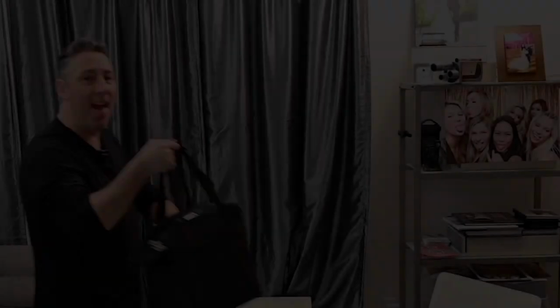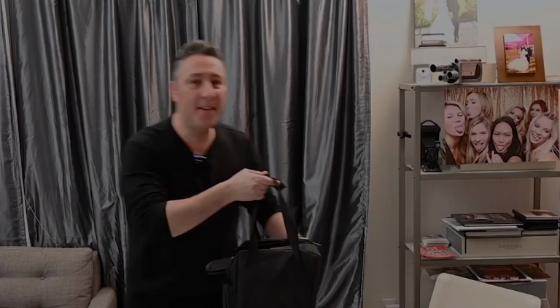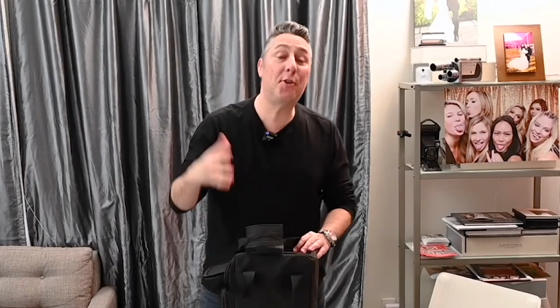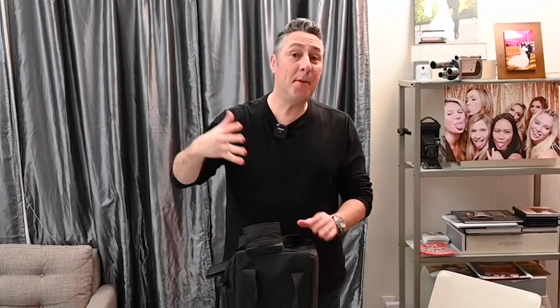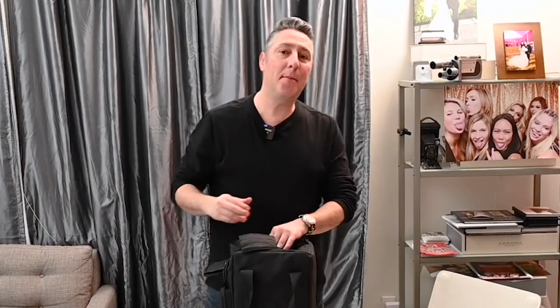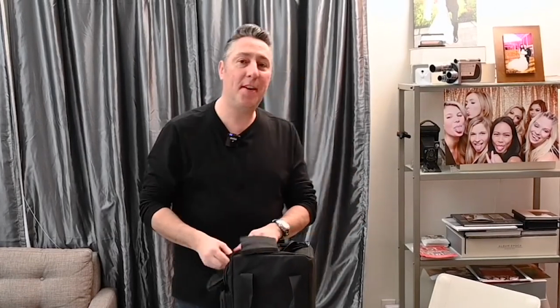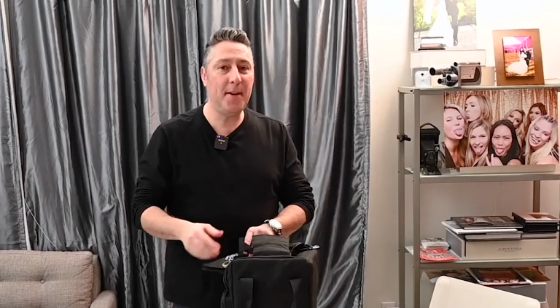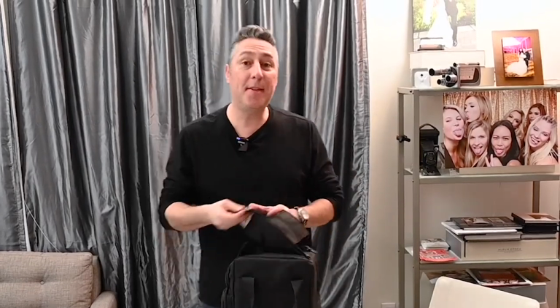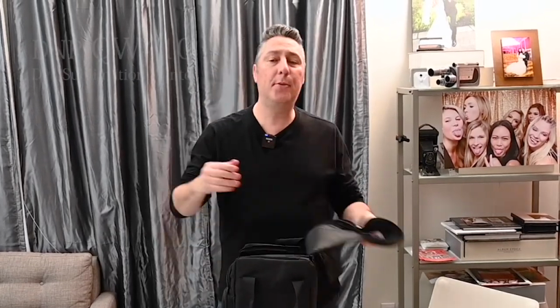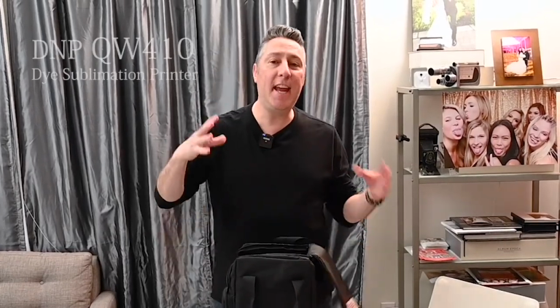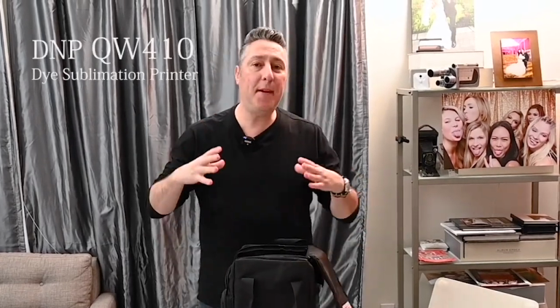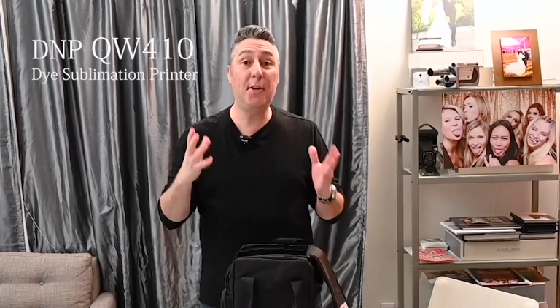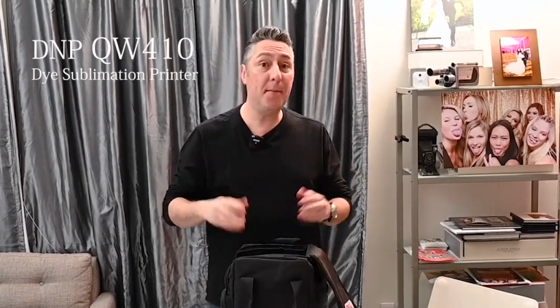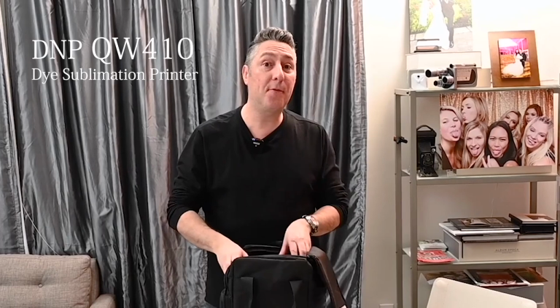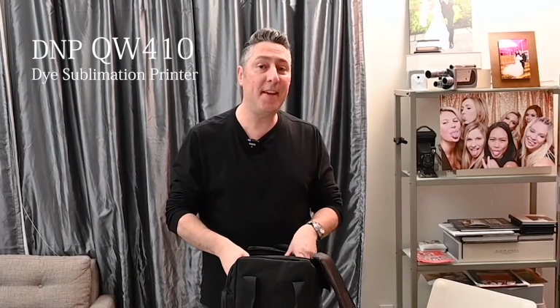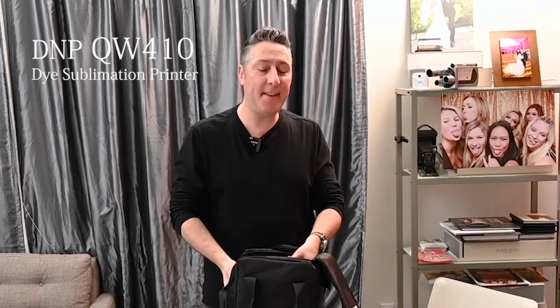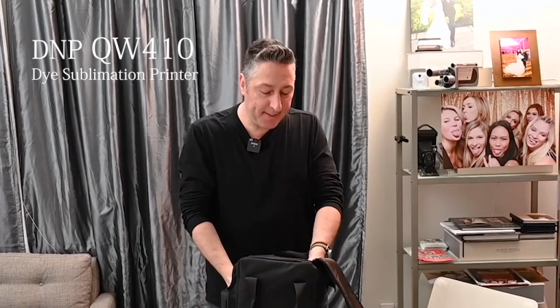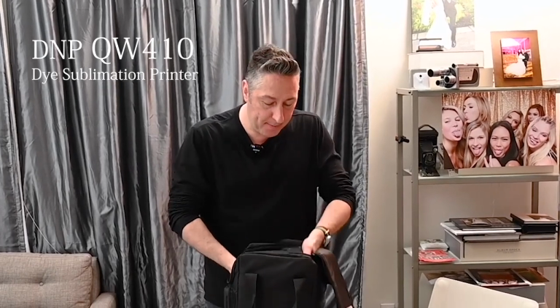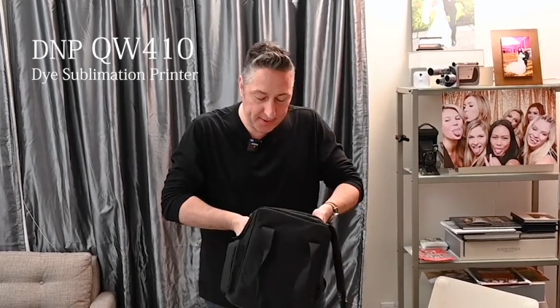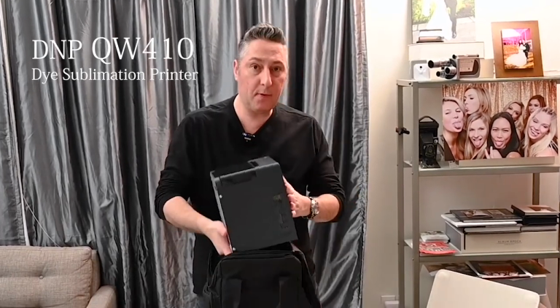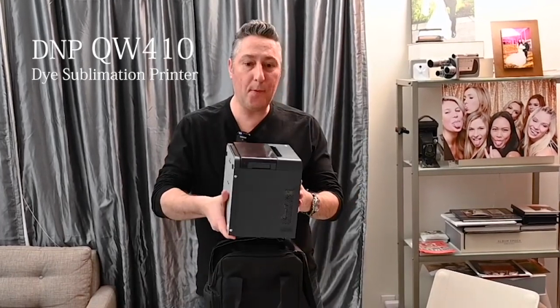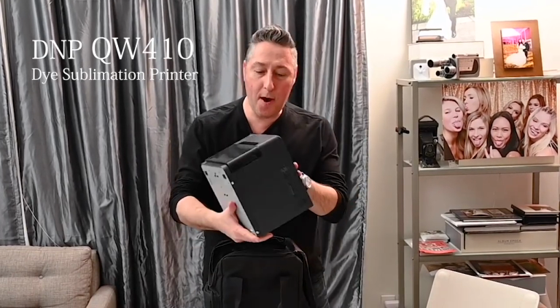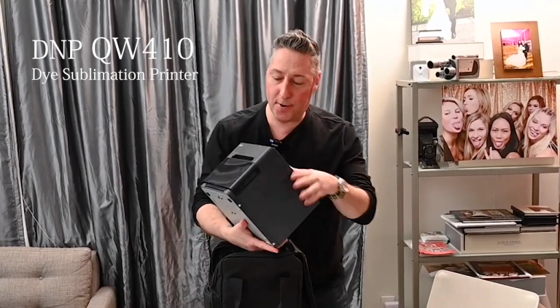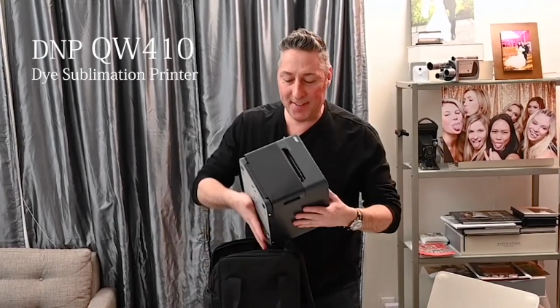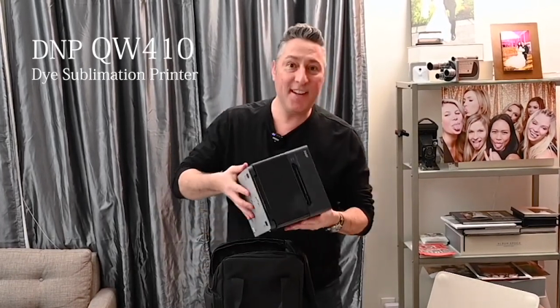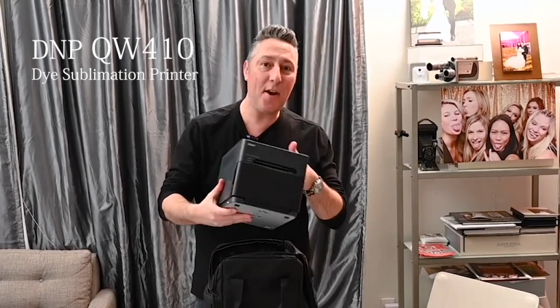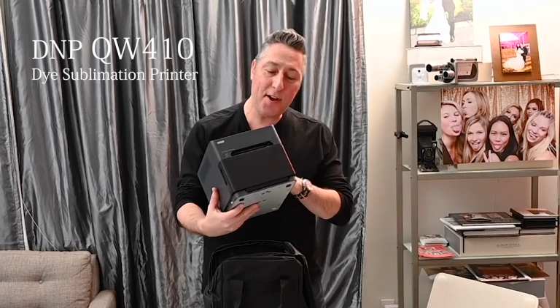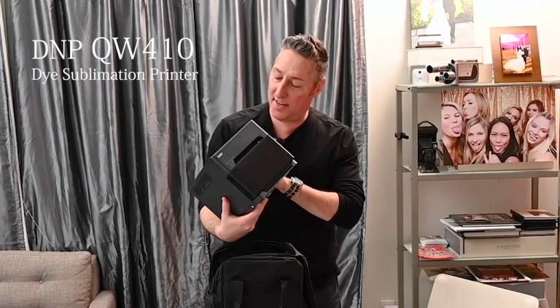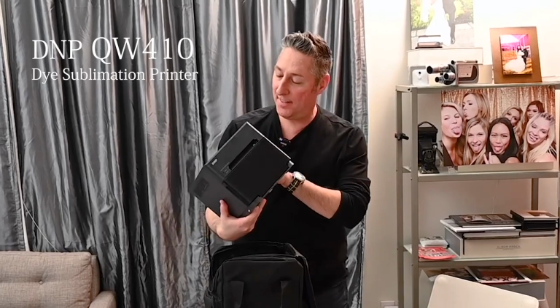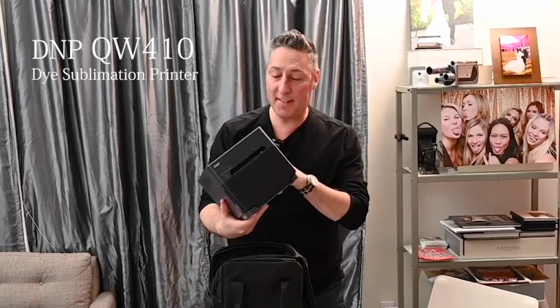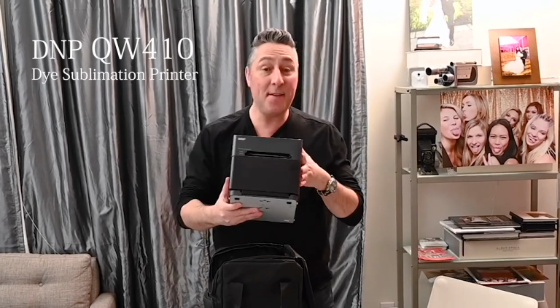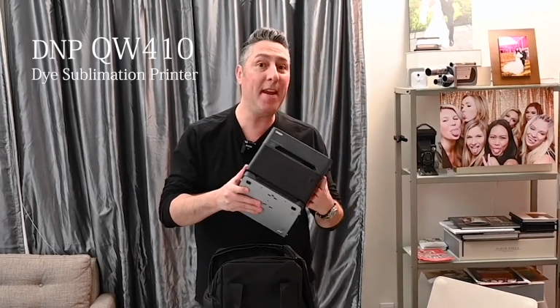Hey, what's up? Joe LaModa Photo Booths here, and I'm here with the new DMP QW410 Die Sub Printer. This thing is so tiny — this thing is amazing.